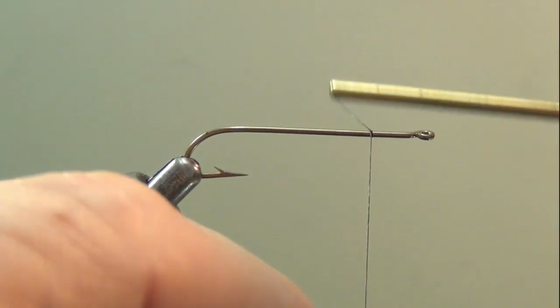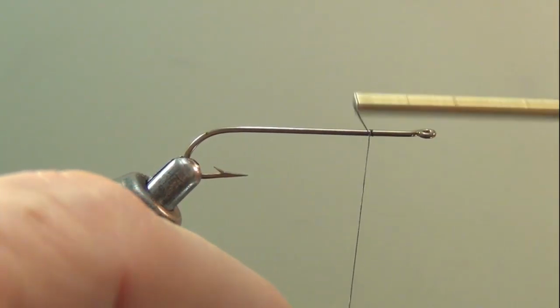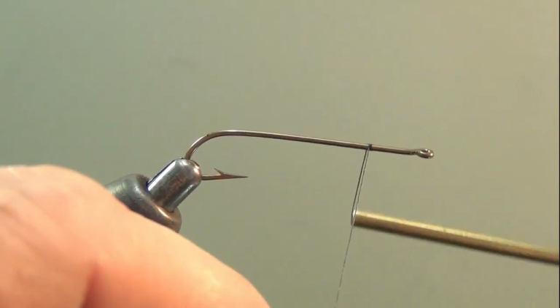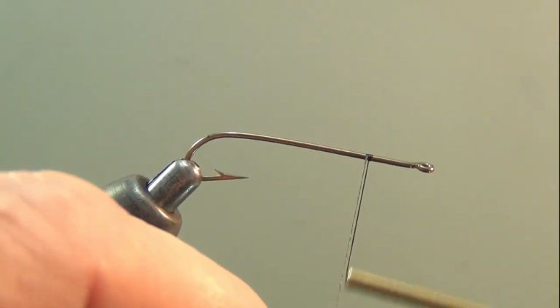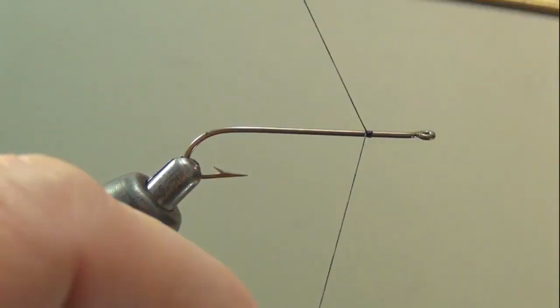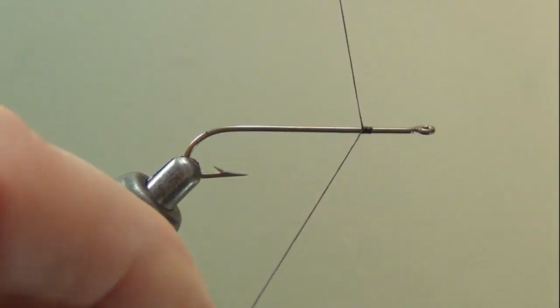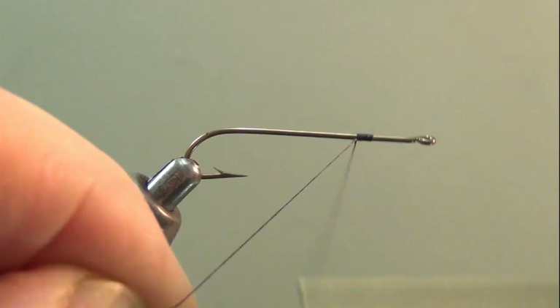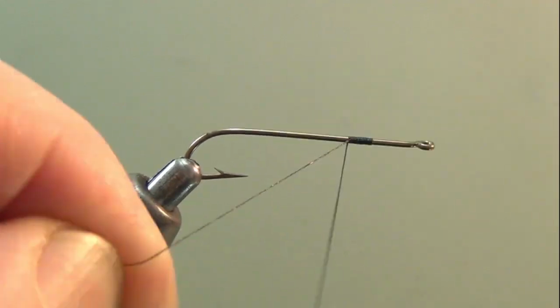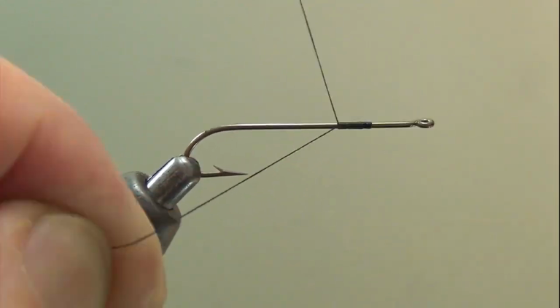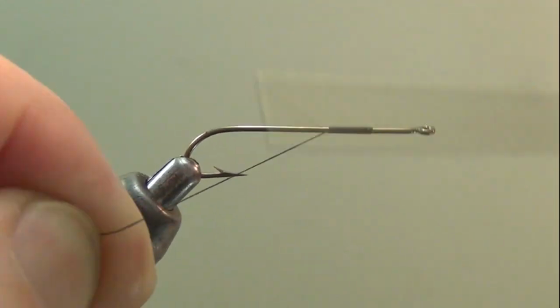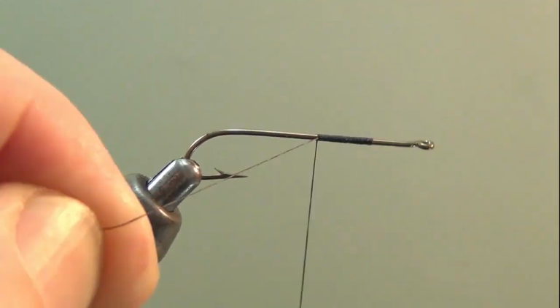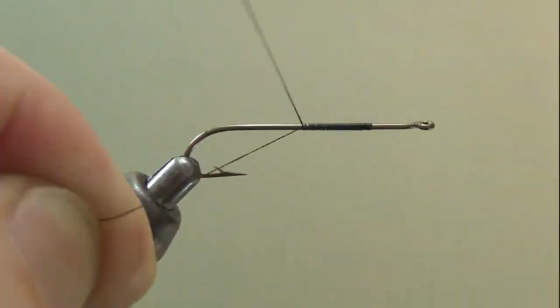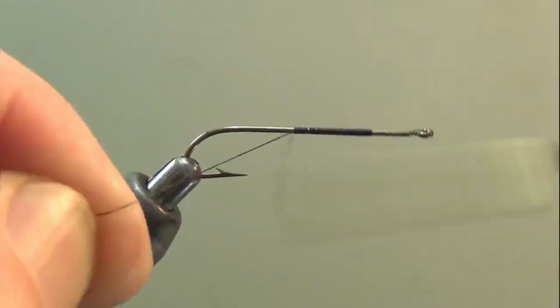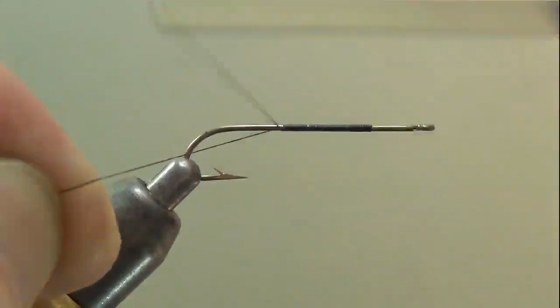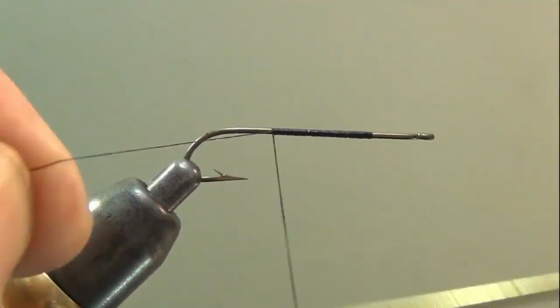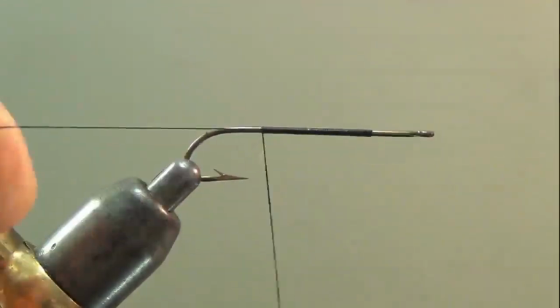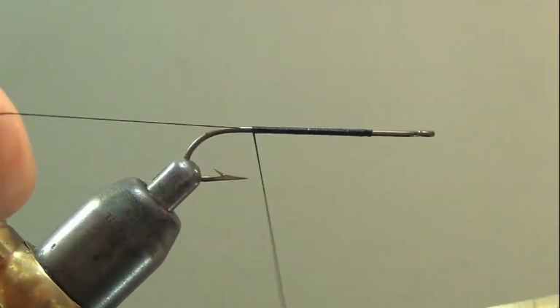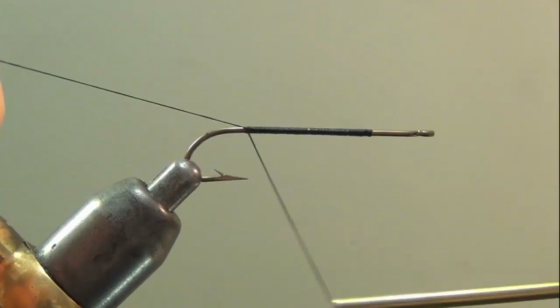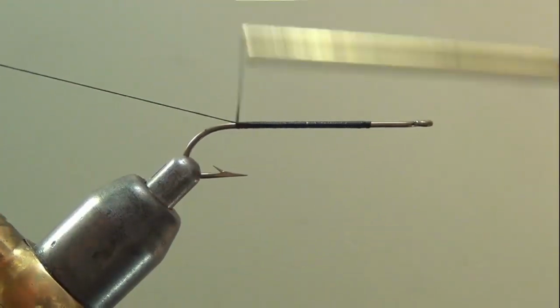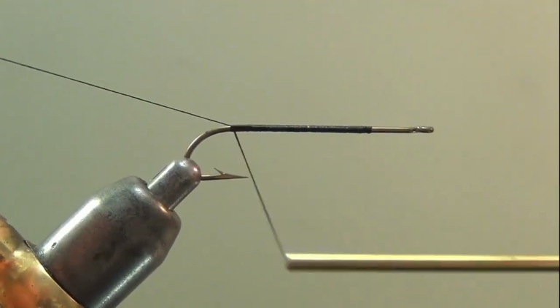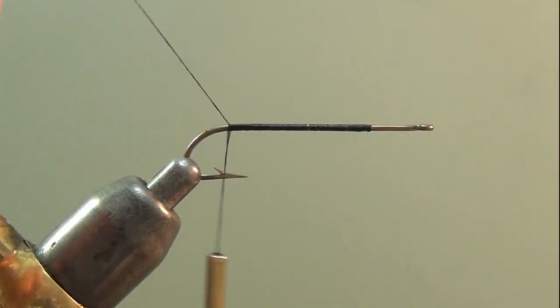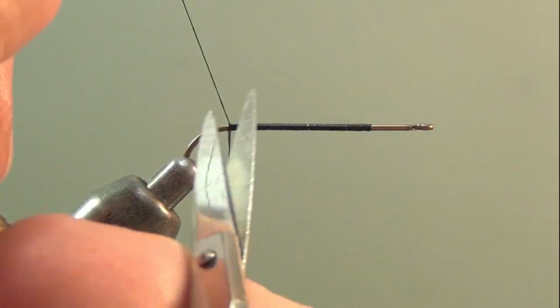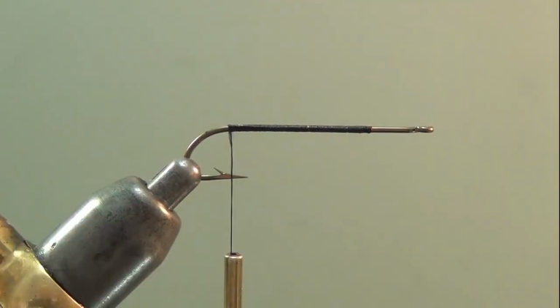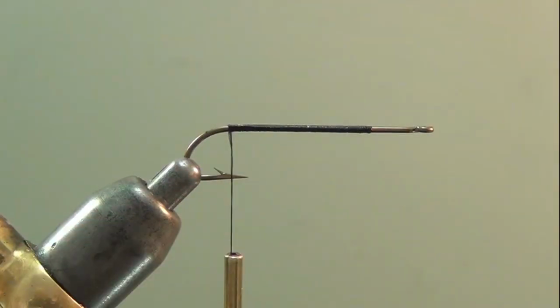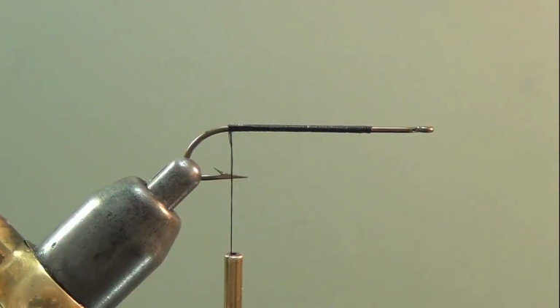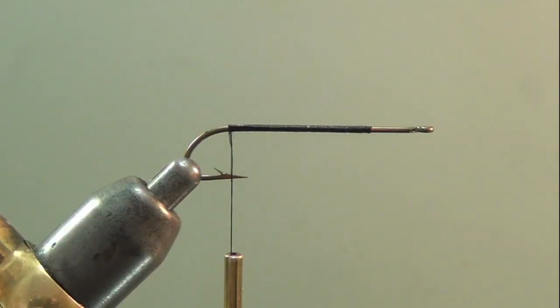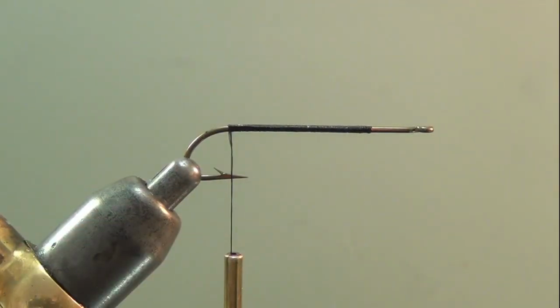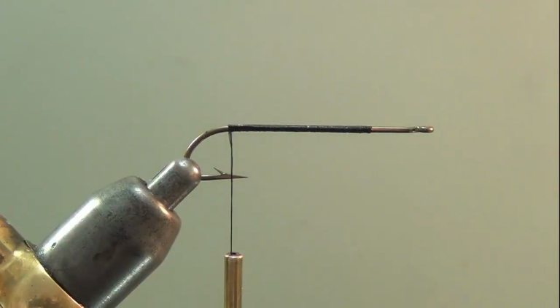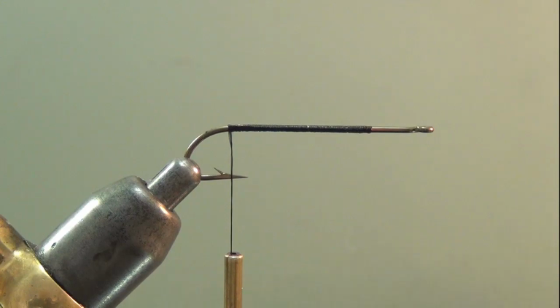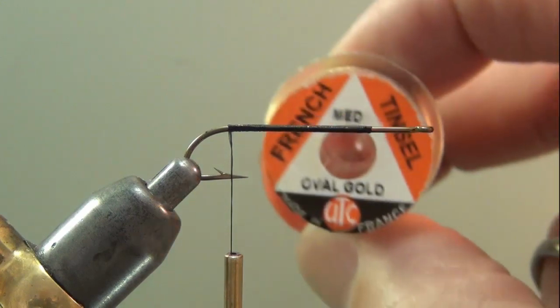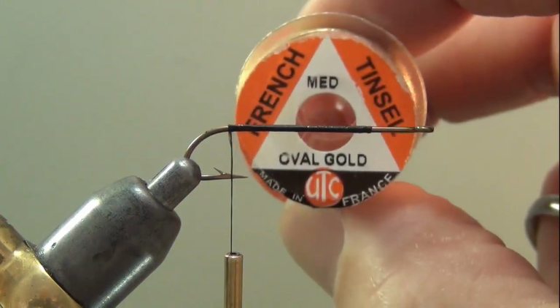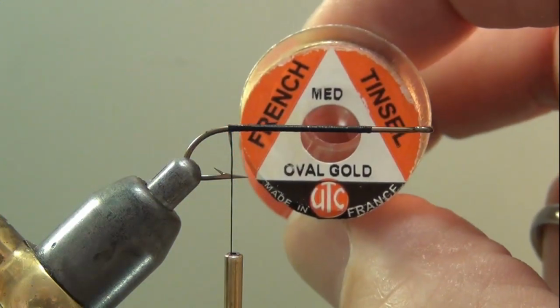The thread starts quite a way back from the eye and you should wrap an underbody all the way to the start of the bend. Trim off that tag end and grab some medium gold tinsel for the body.